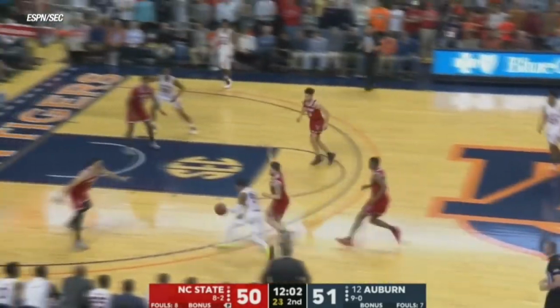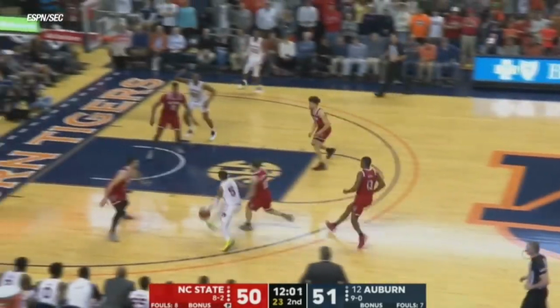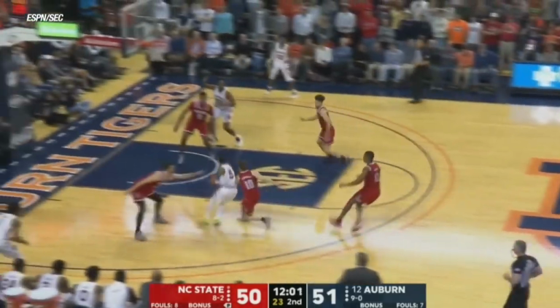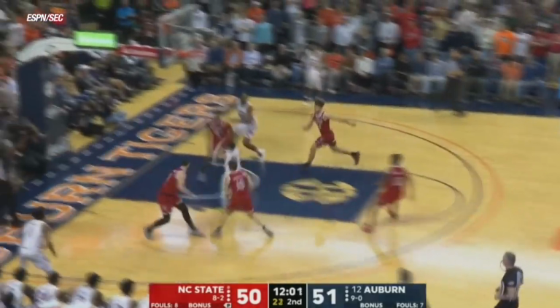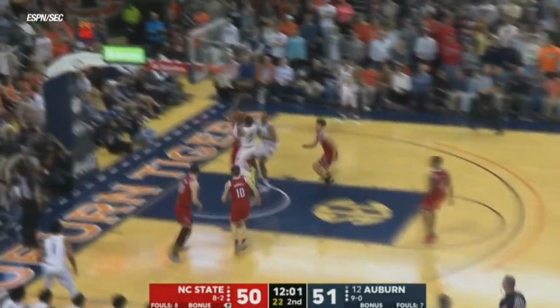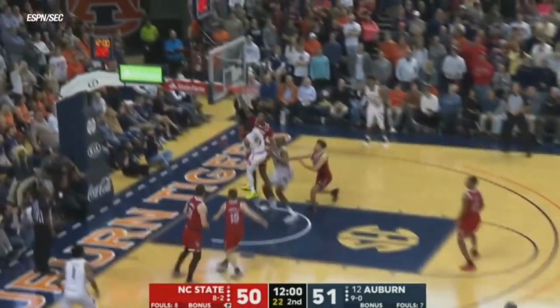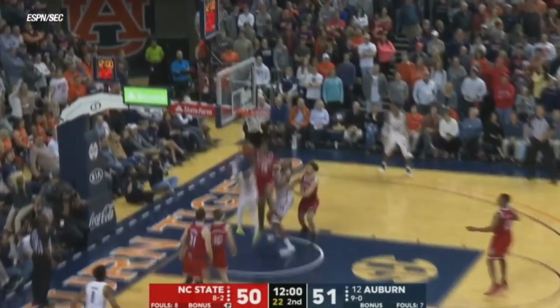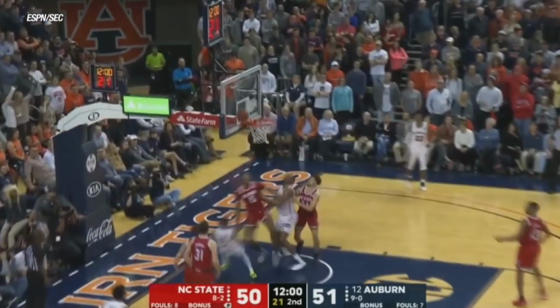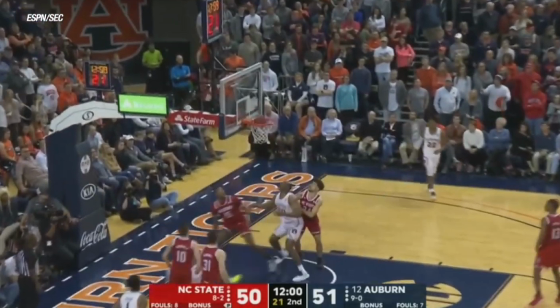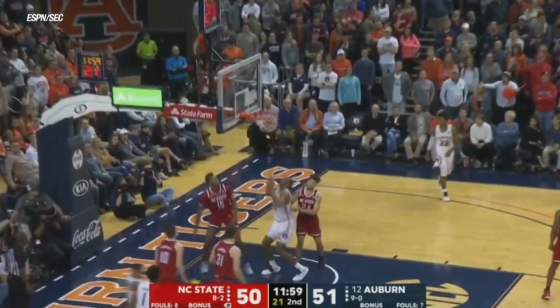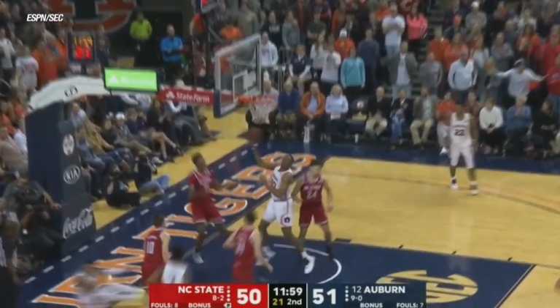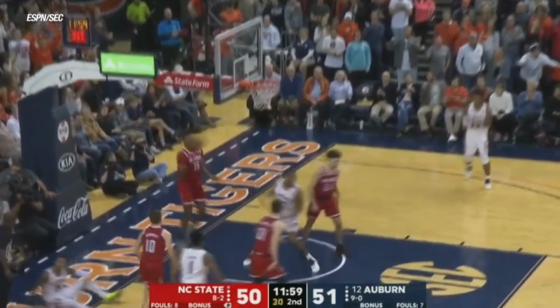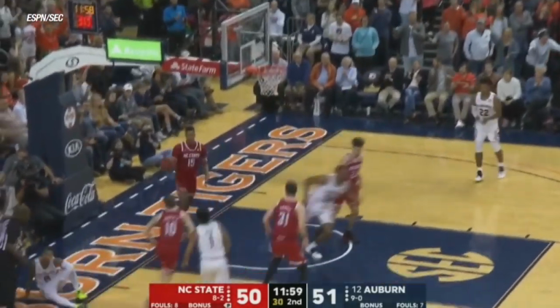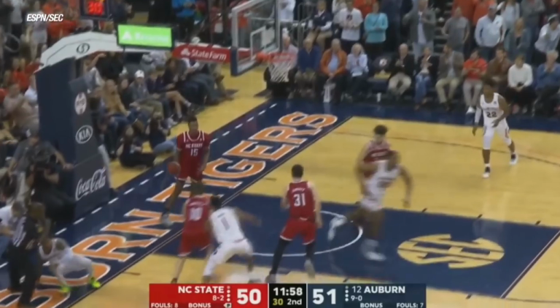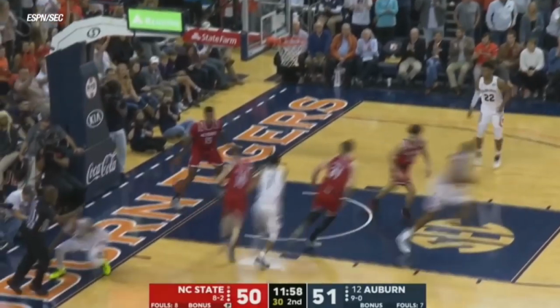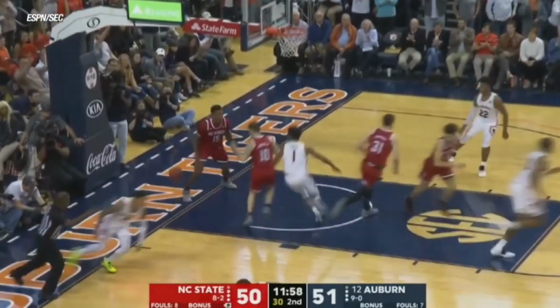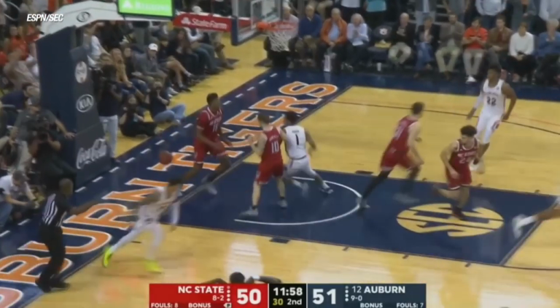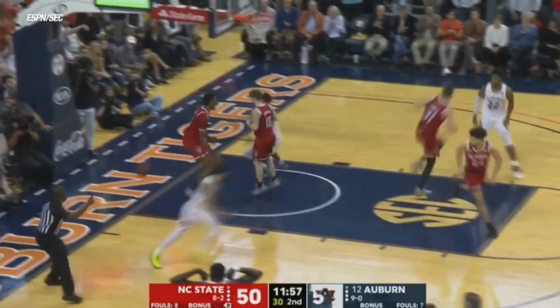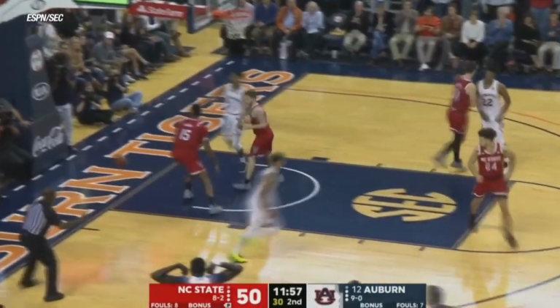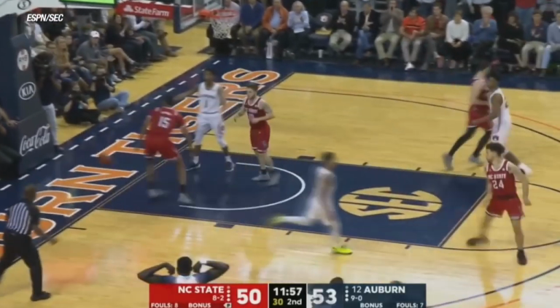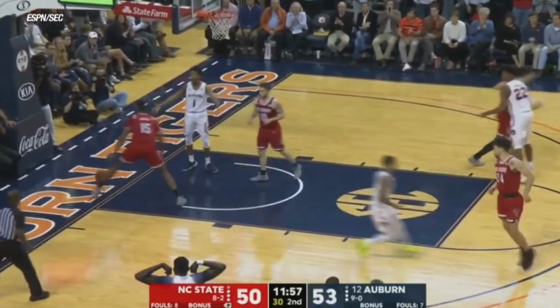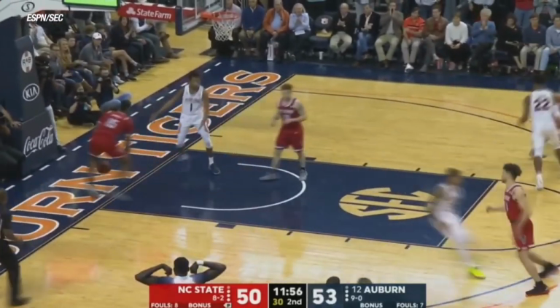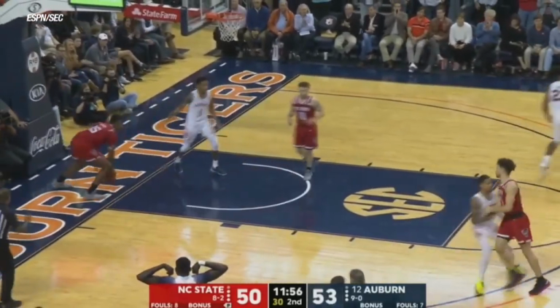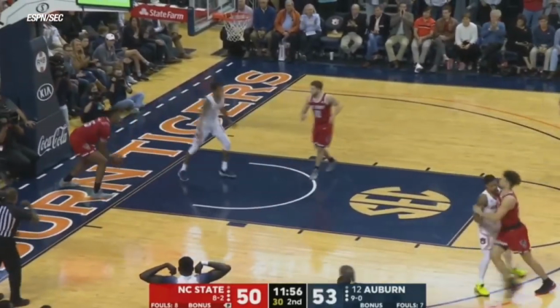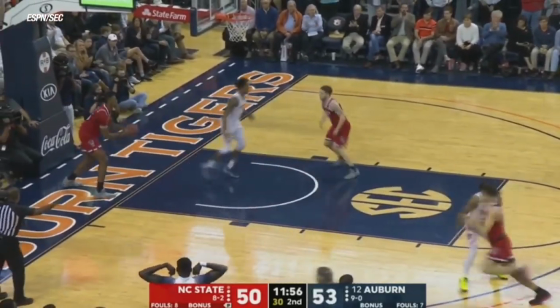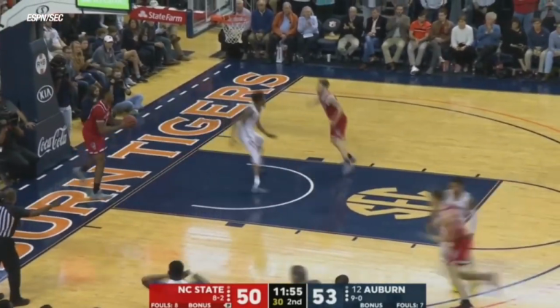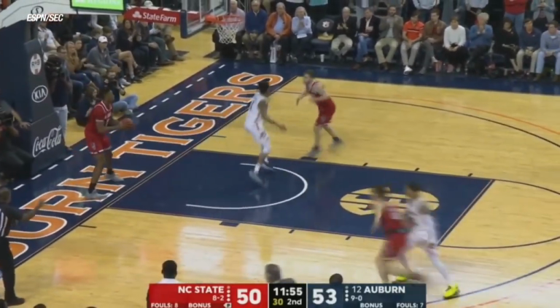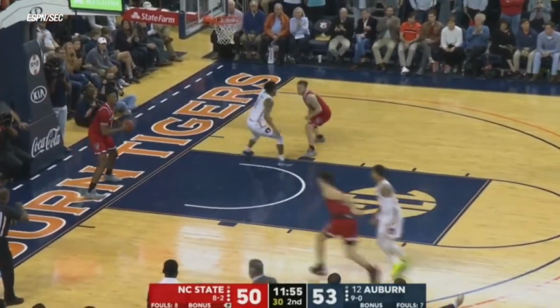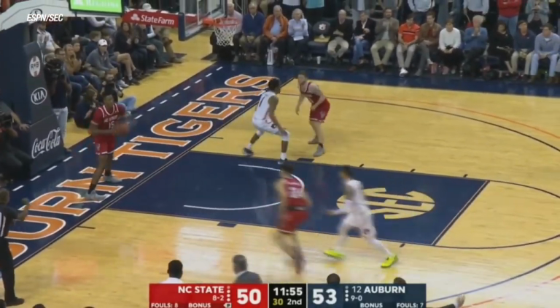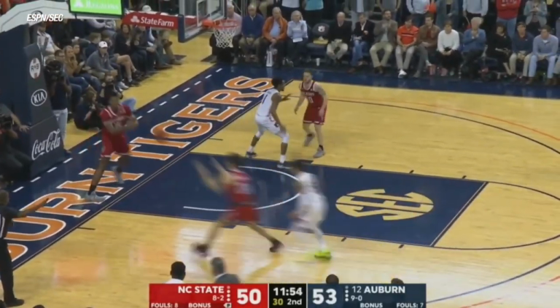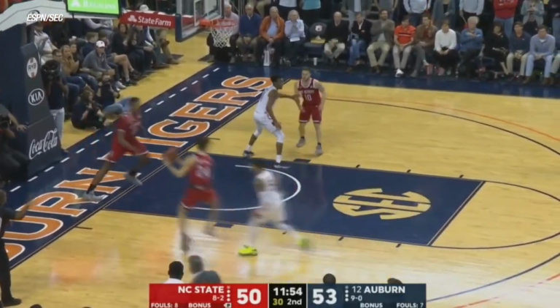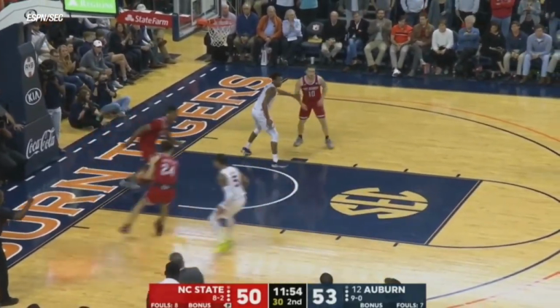Speed advantage without Johnson on the floor is Auburn's to have on McCormick. Taking the bump and making the basket. No foul and ball.